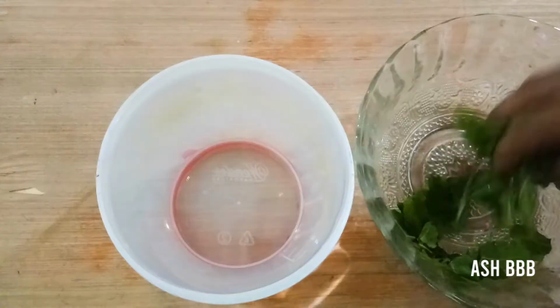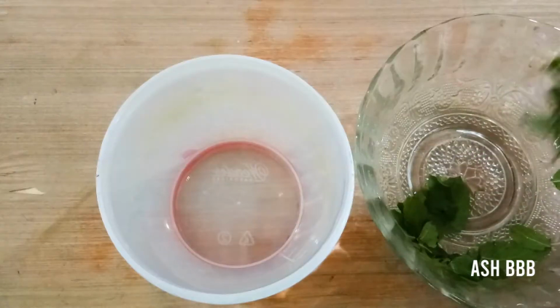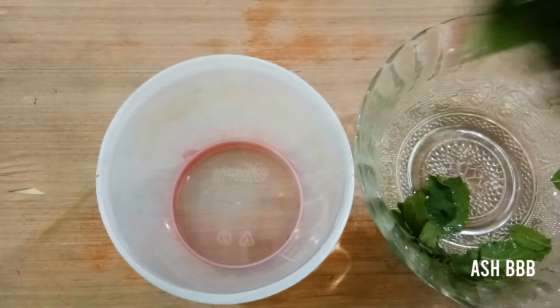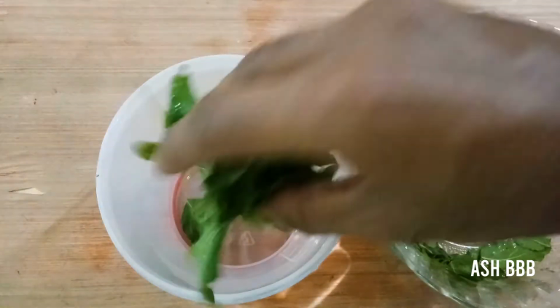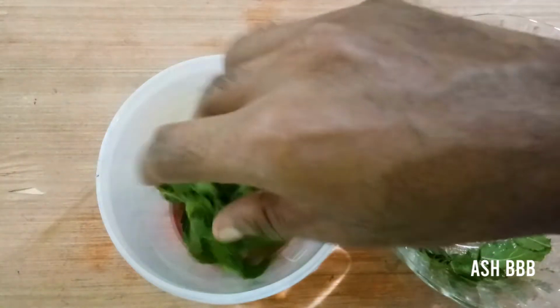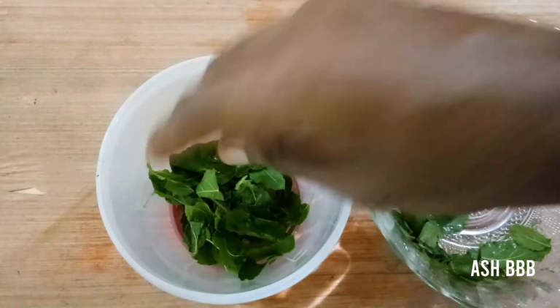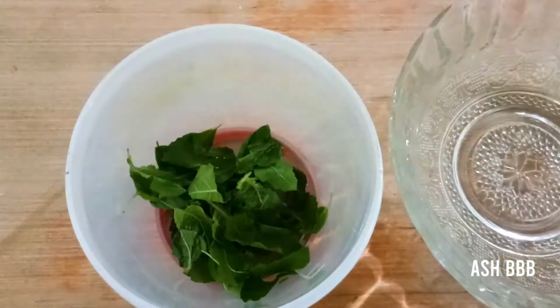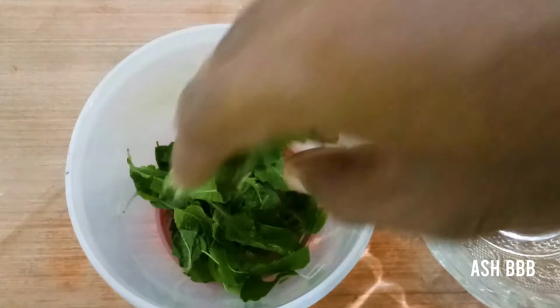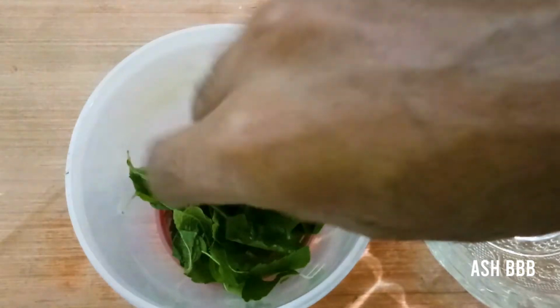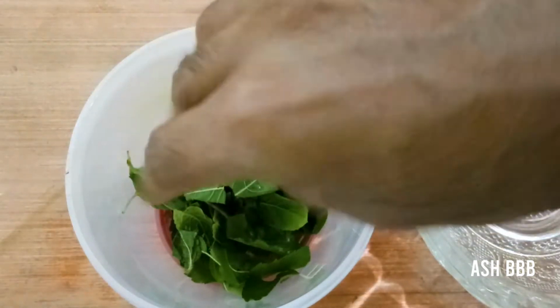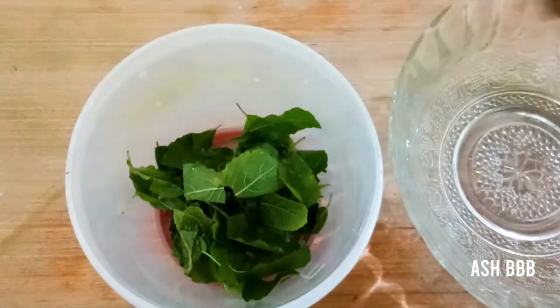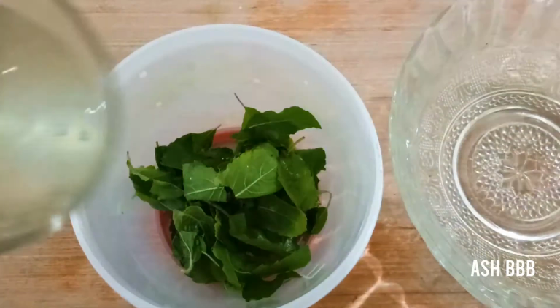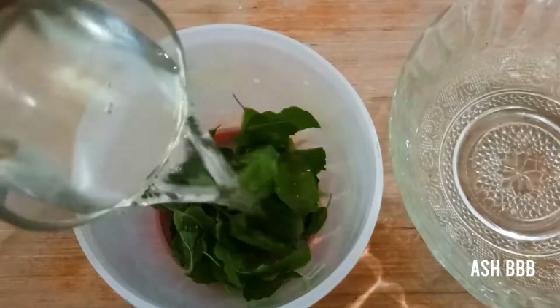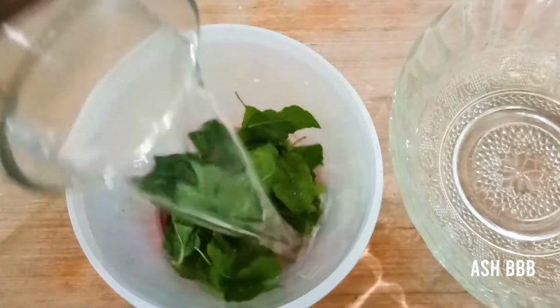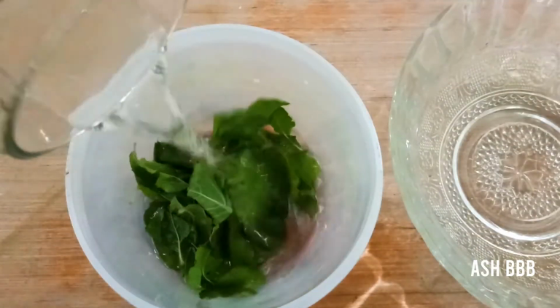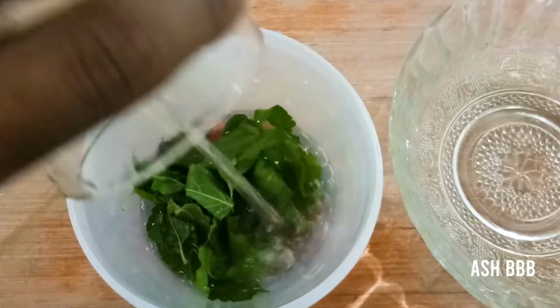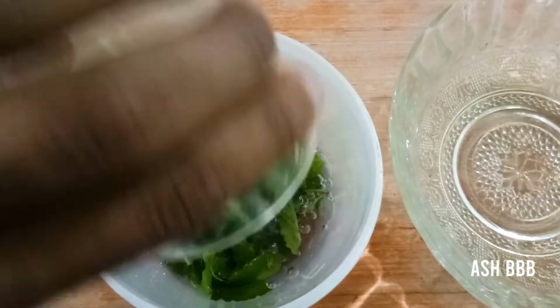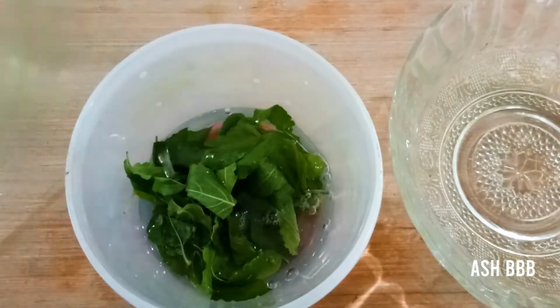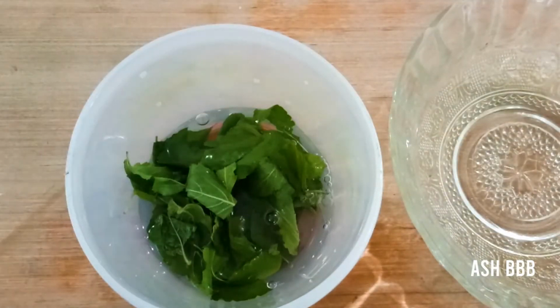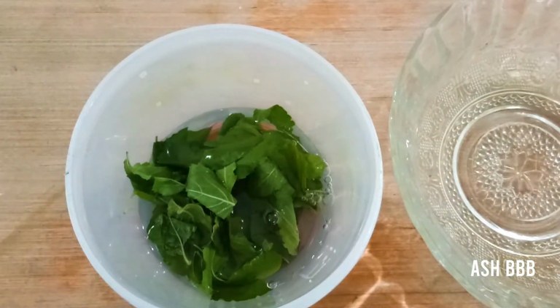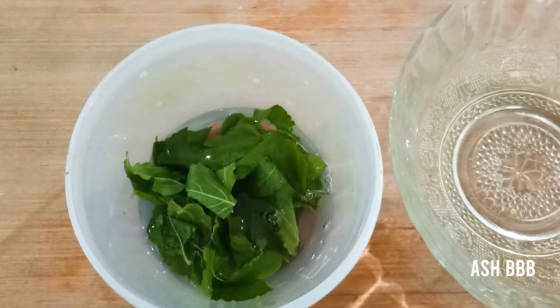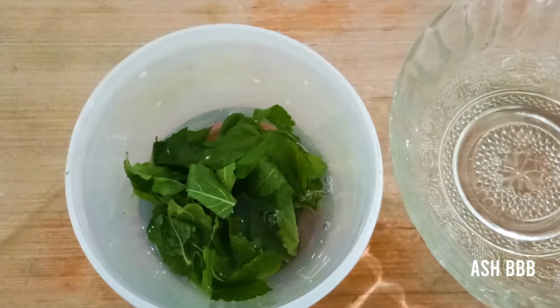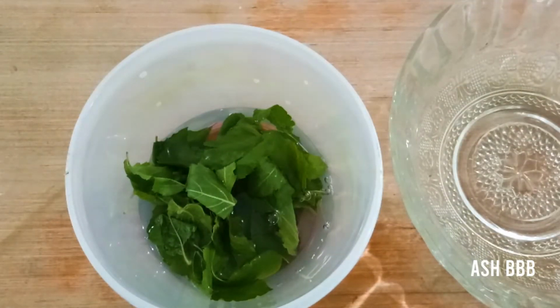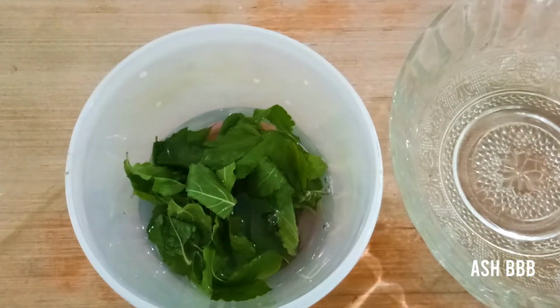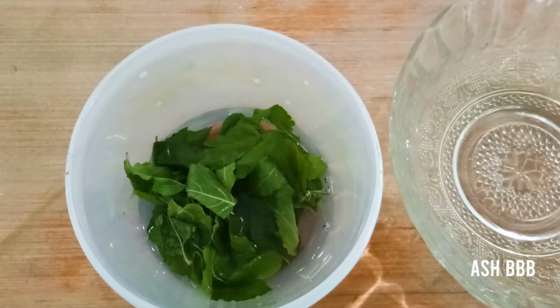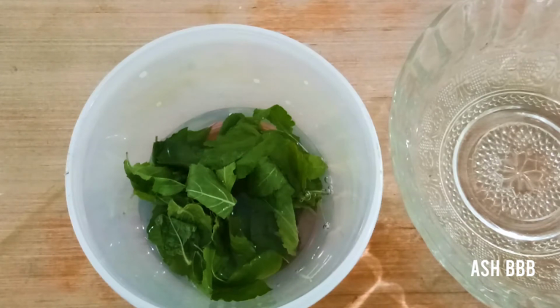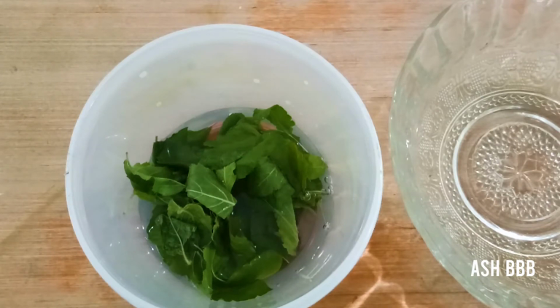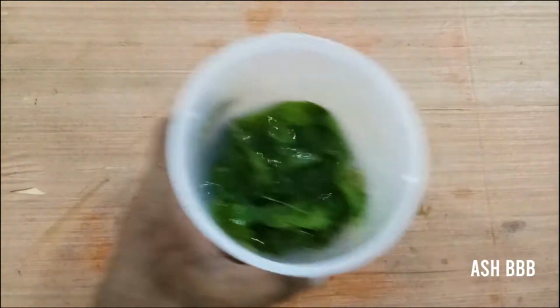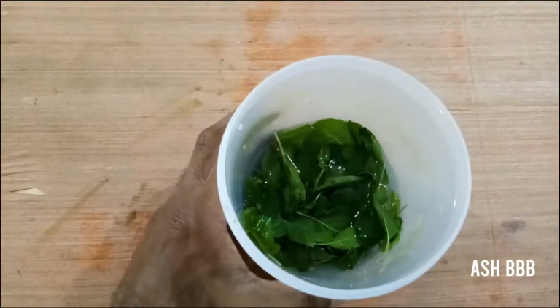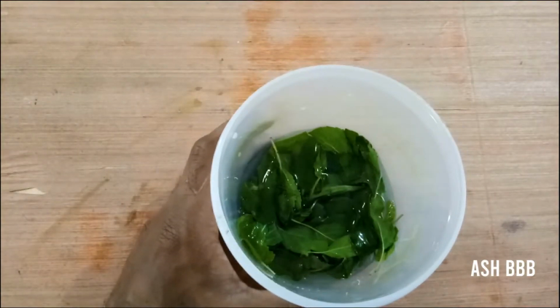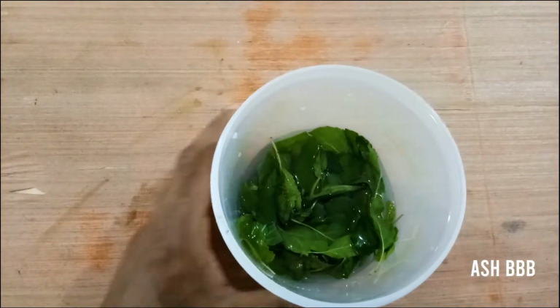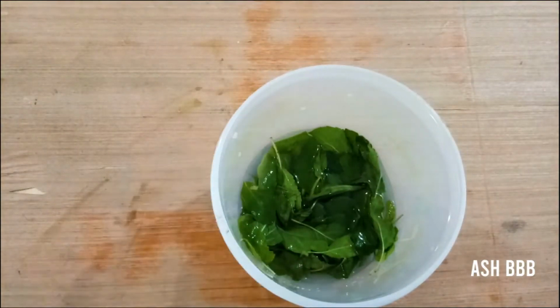Then keep the basil in the vaporizer and add 200 ml of water into it. For a handful of basil, 200 ml of water is enough.